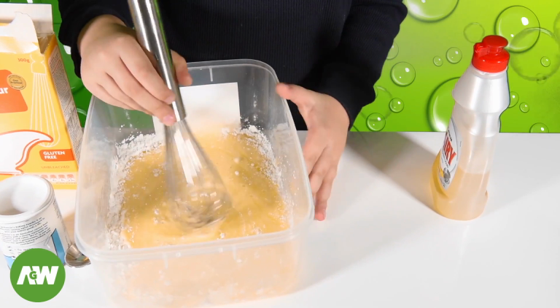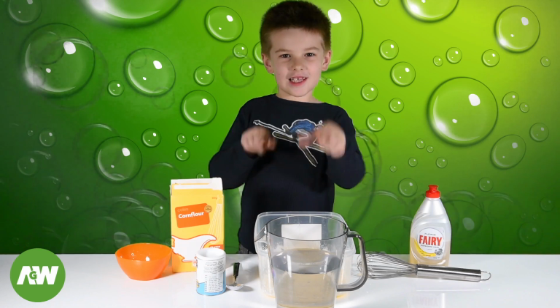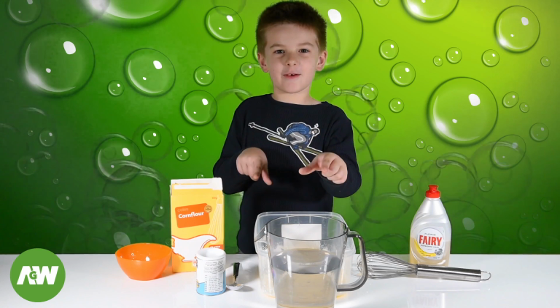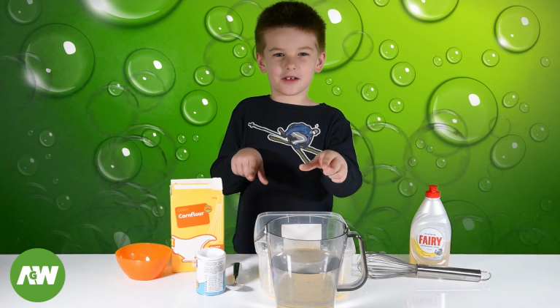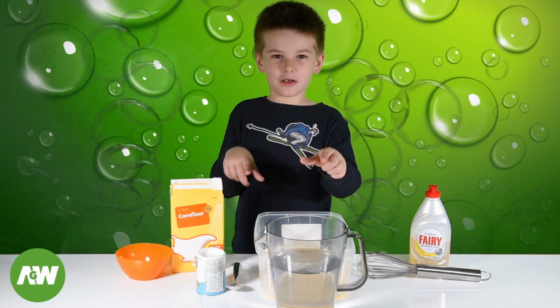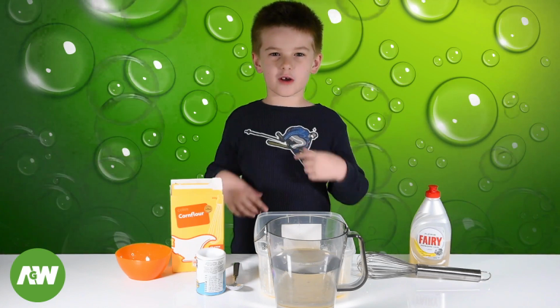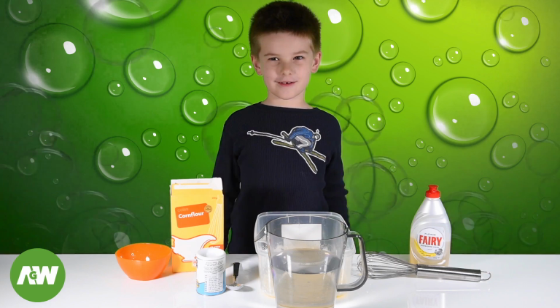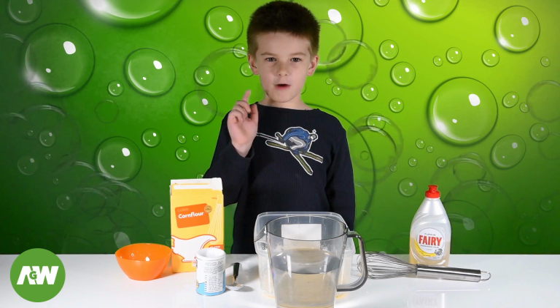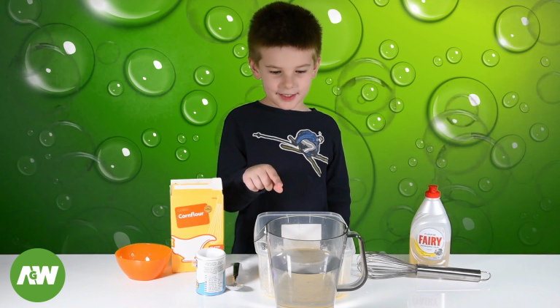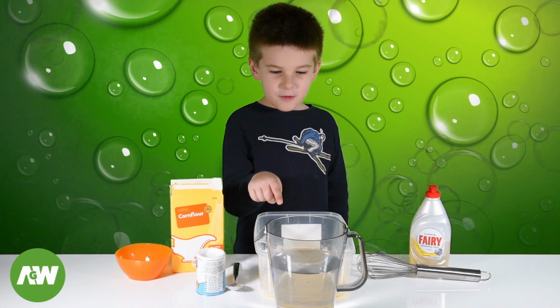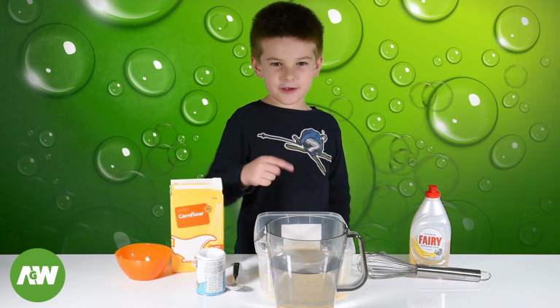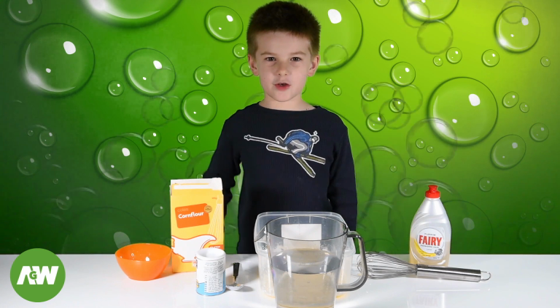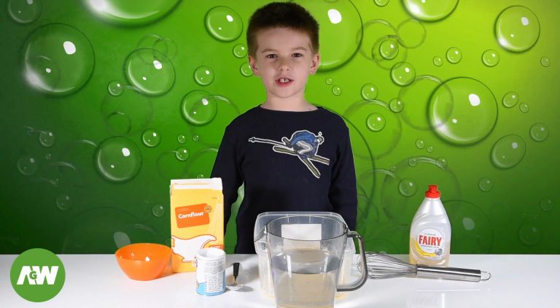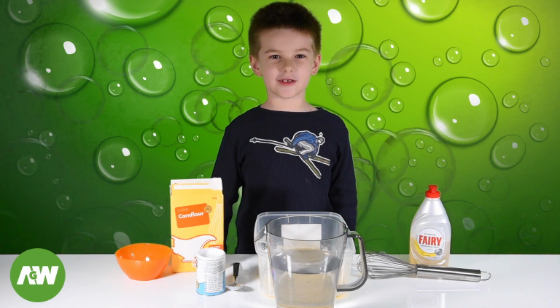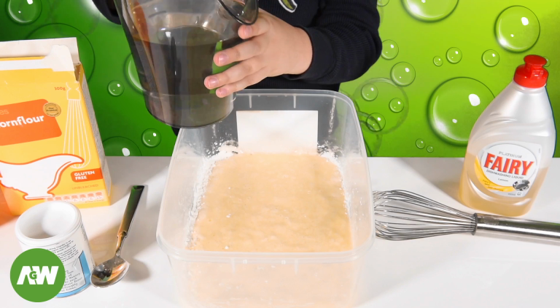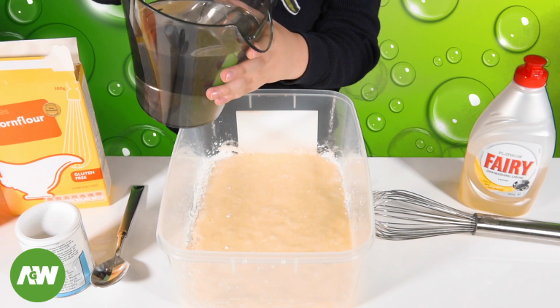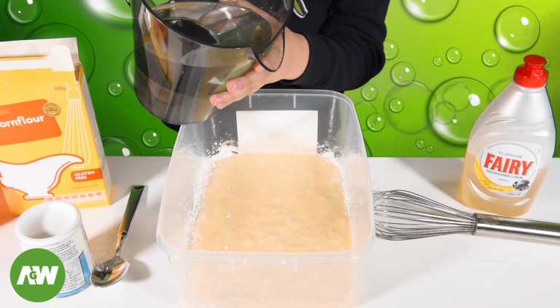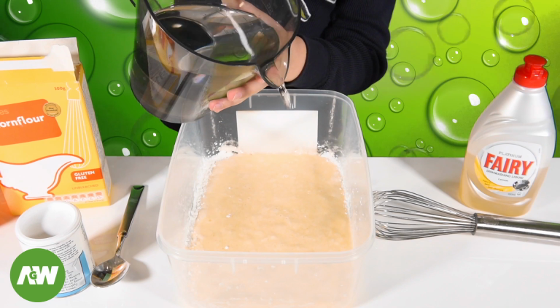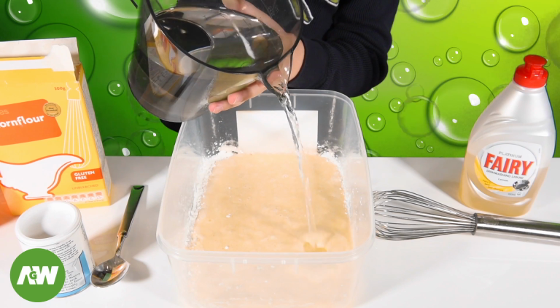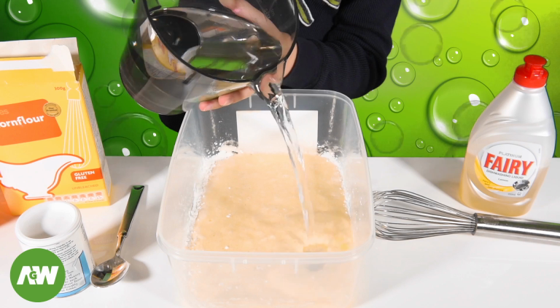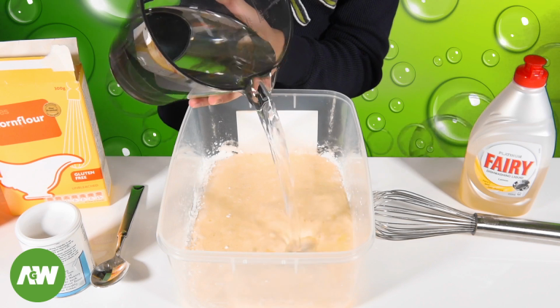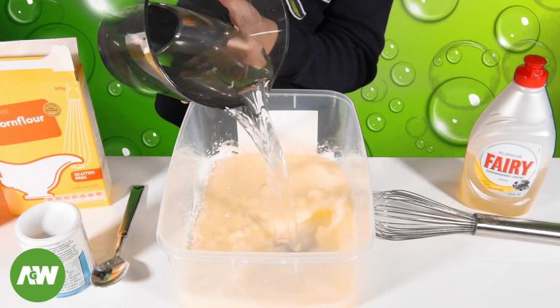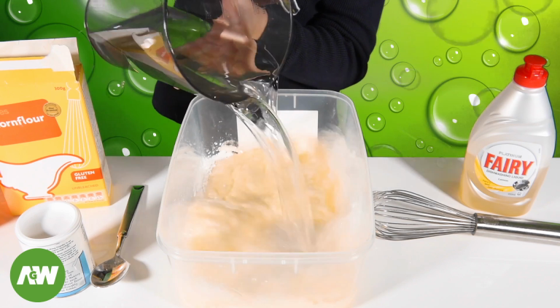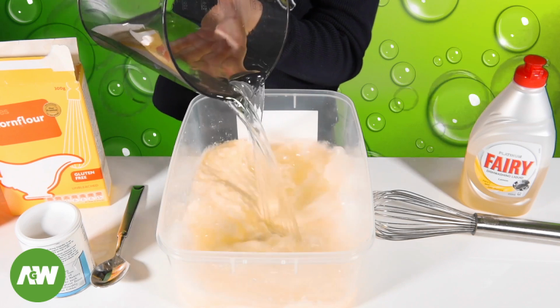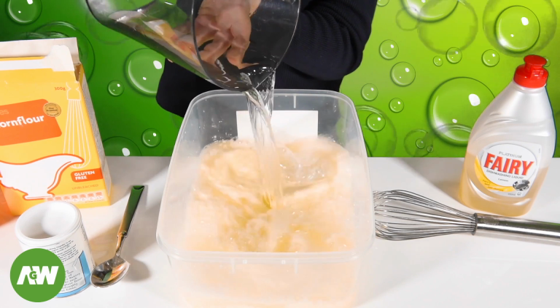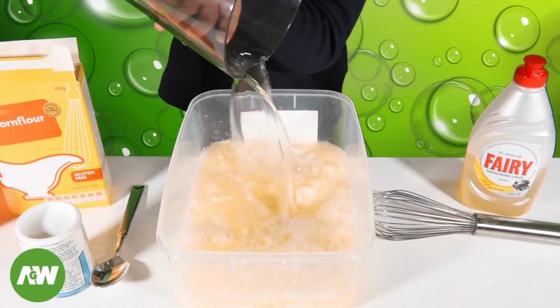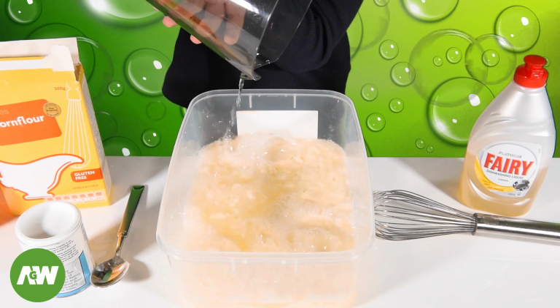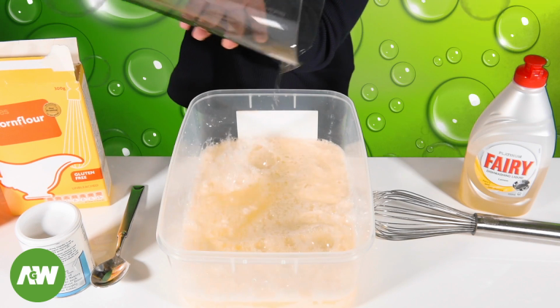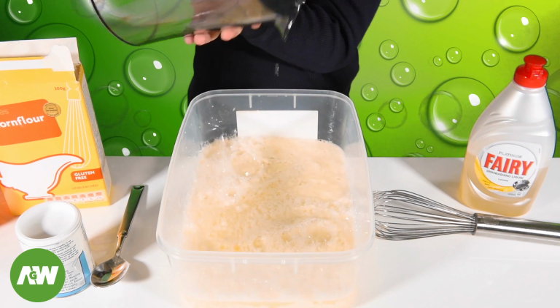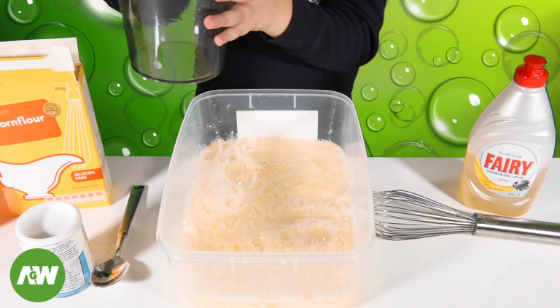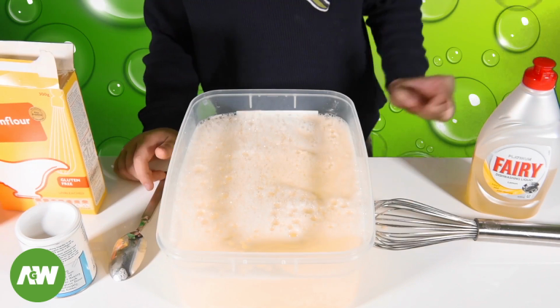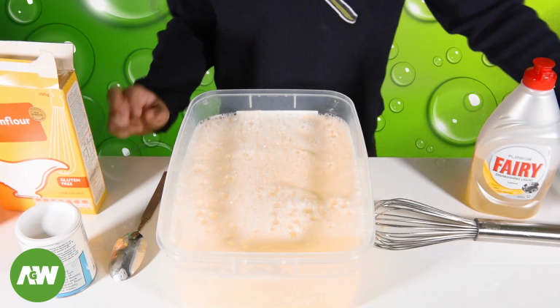The last thing we need is three liters of water. I've got one liter here, we're going to need two more jugs. Let's mix it.